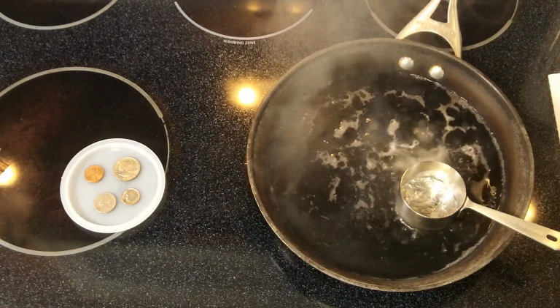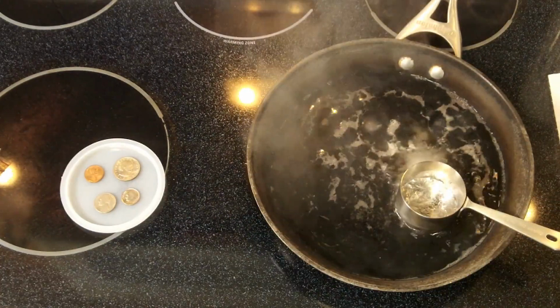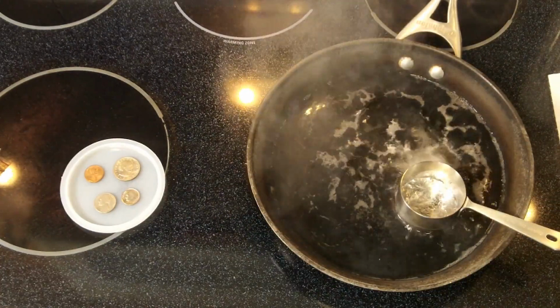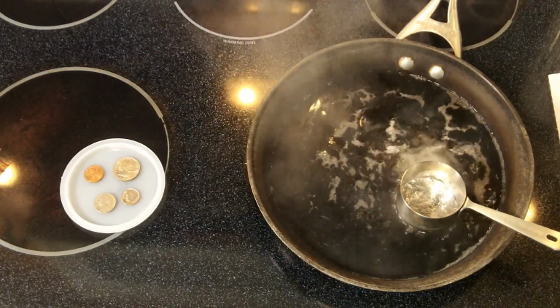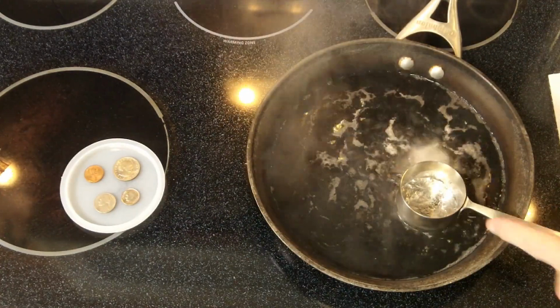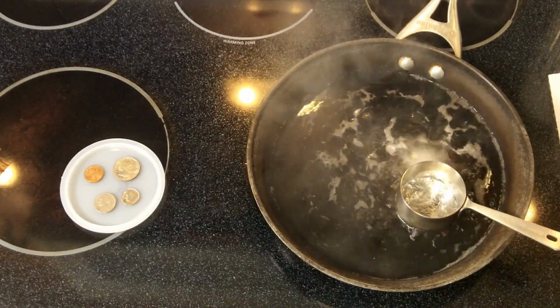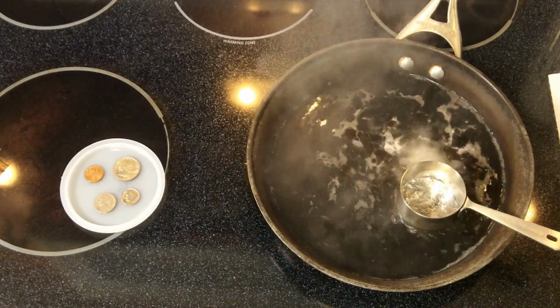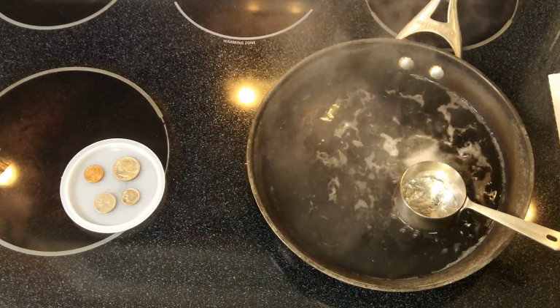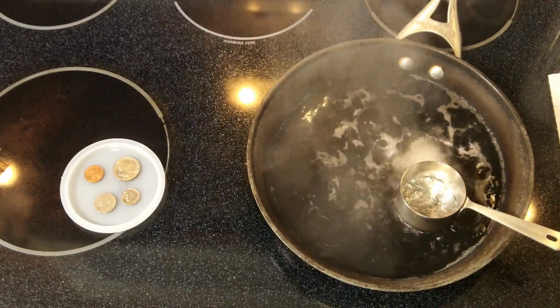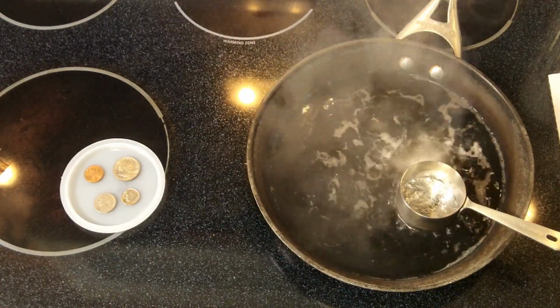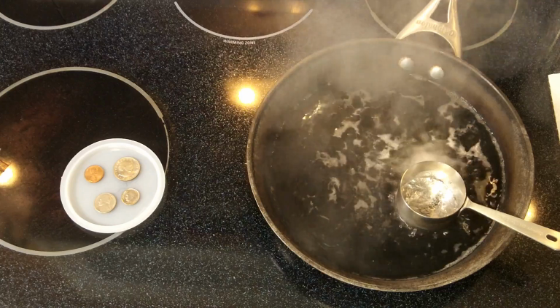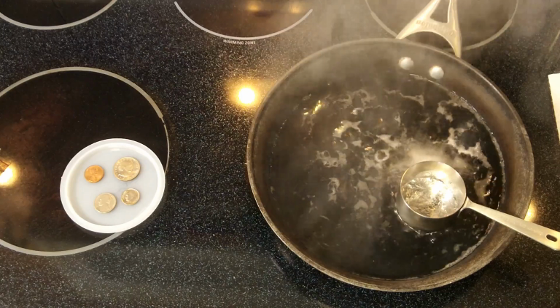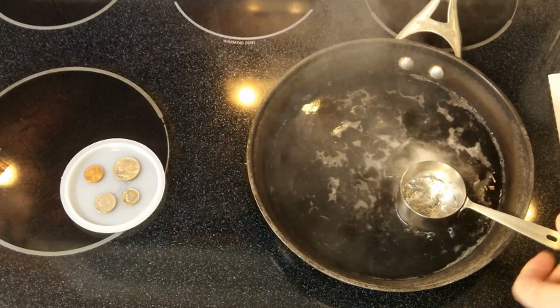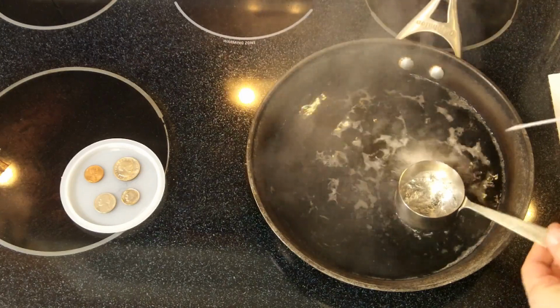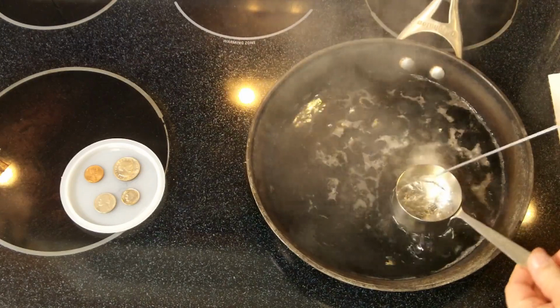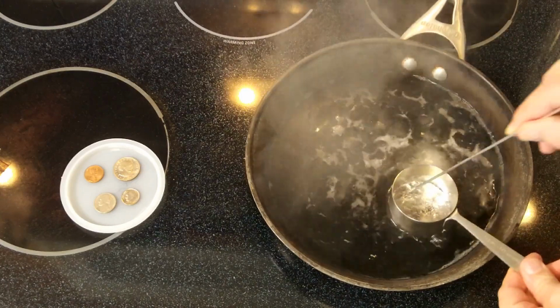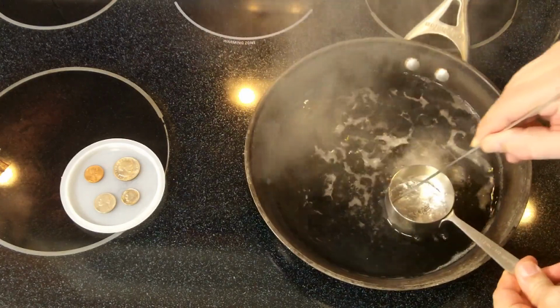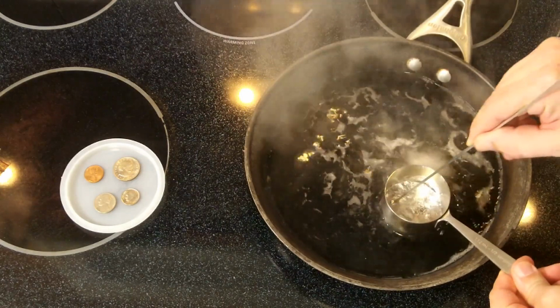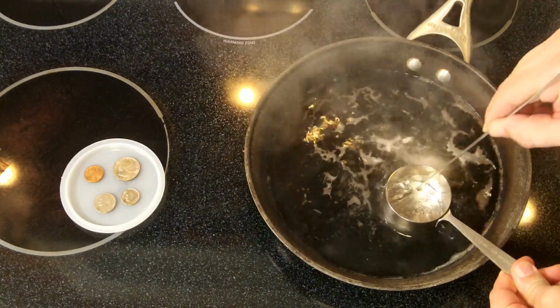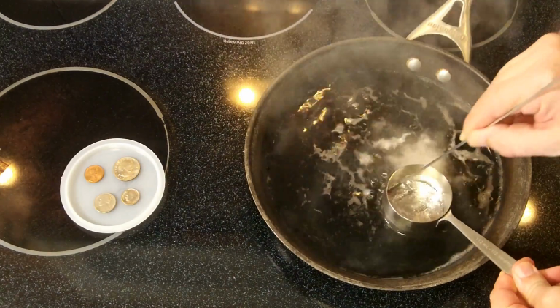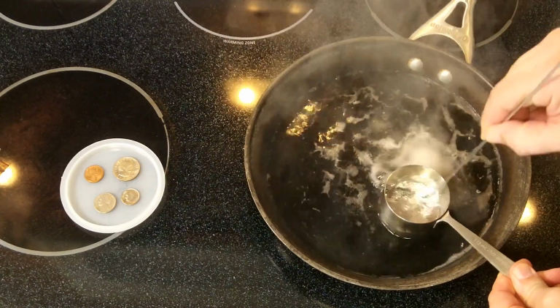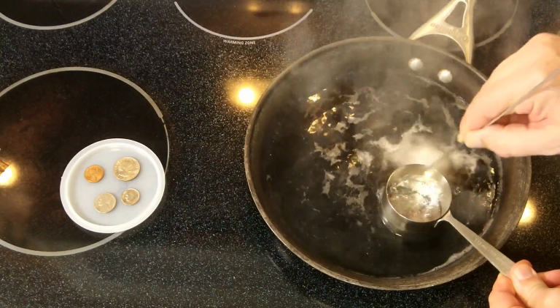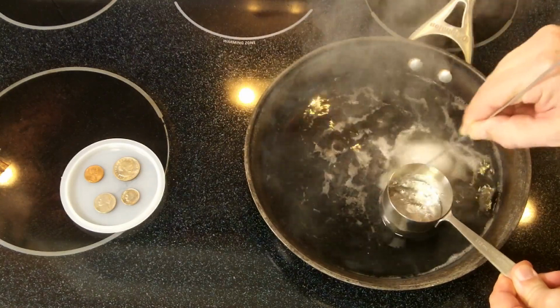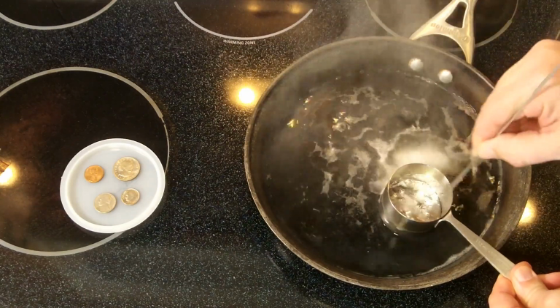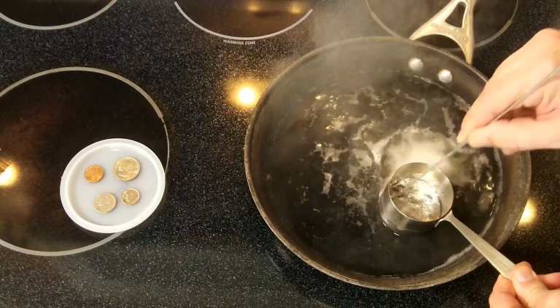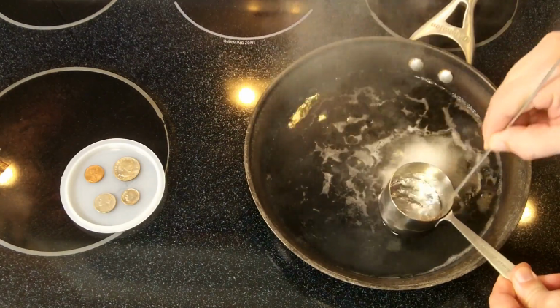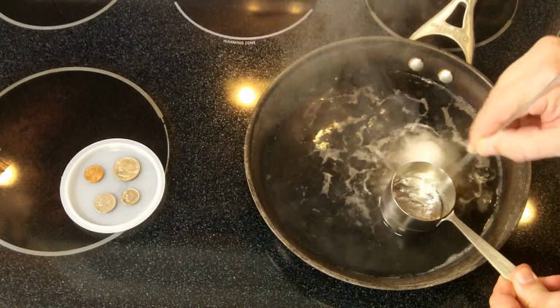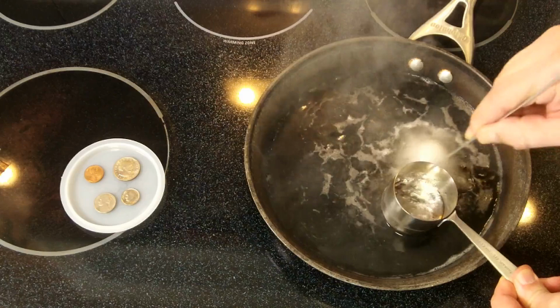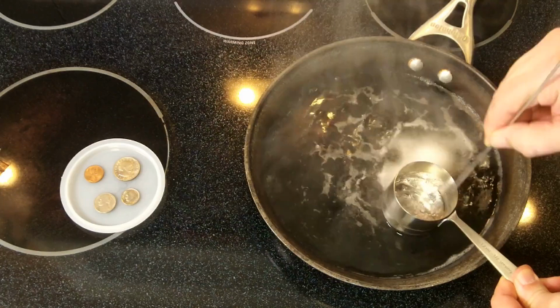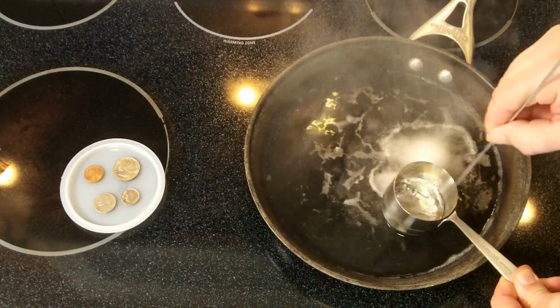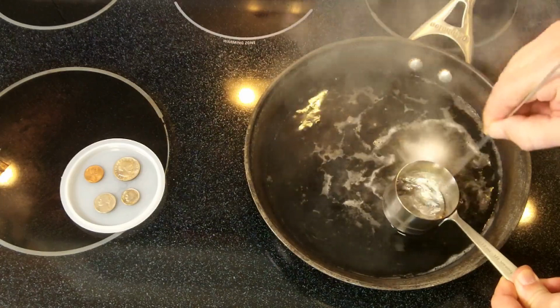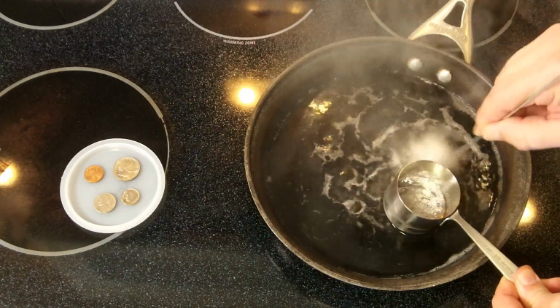Alright, so four minutes later we have this stuff mostly liquefied. If you scrape the top you can see there's a little bit of dross on the top — it's not too bad.